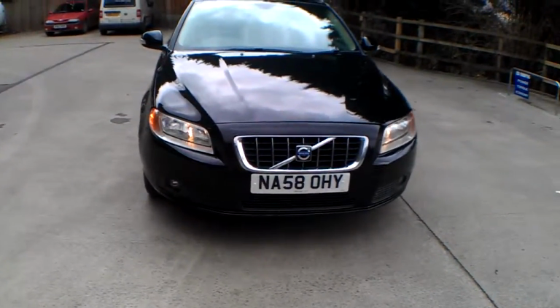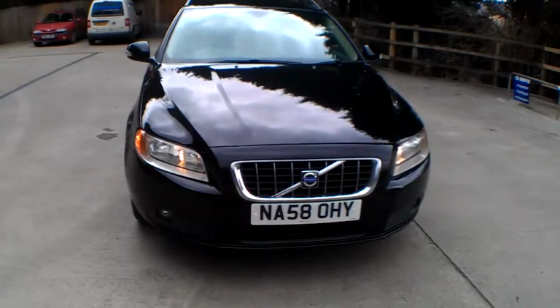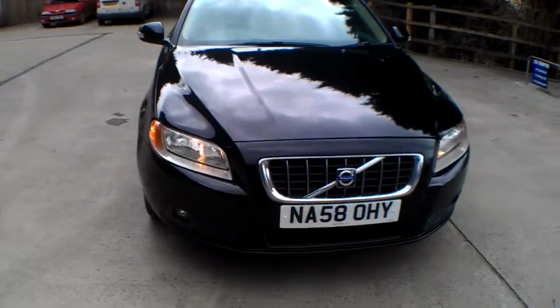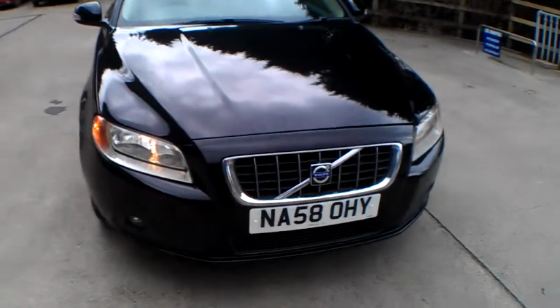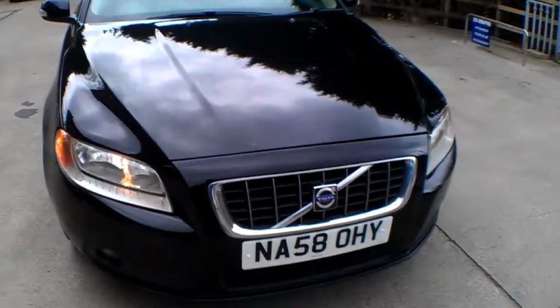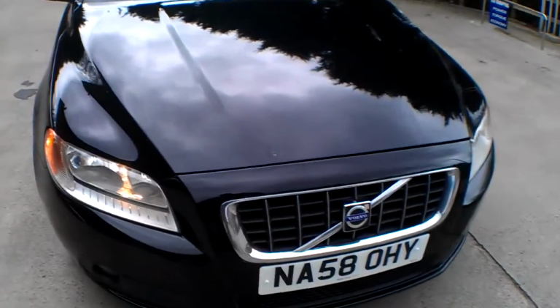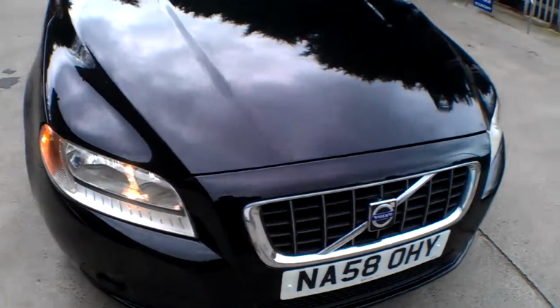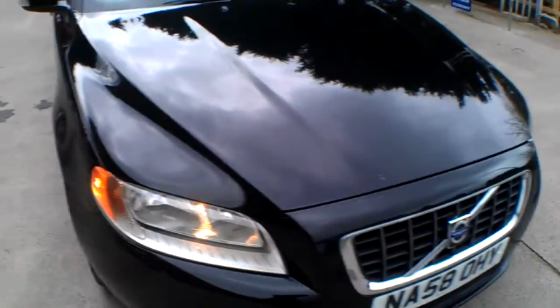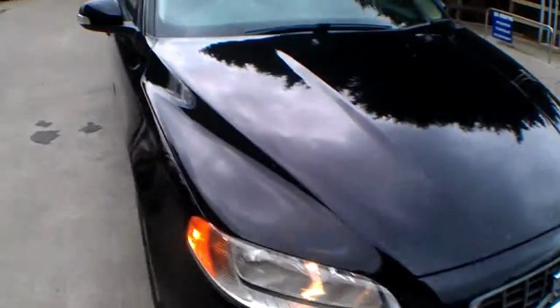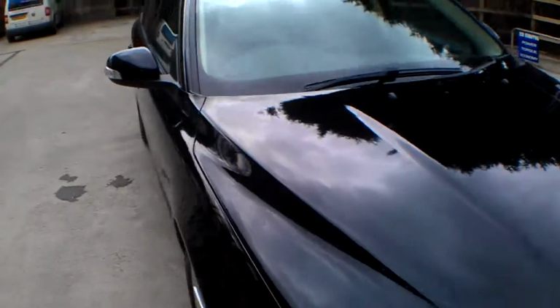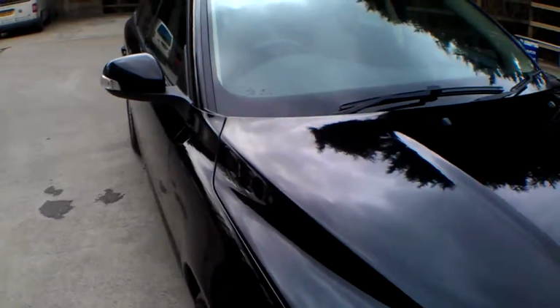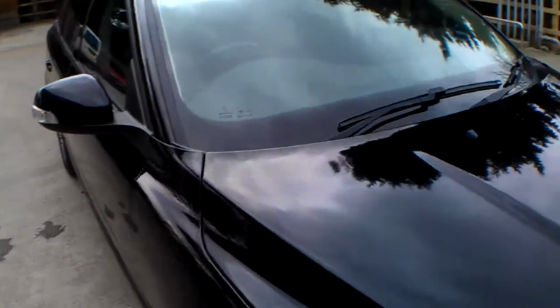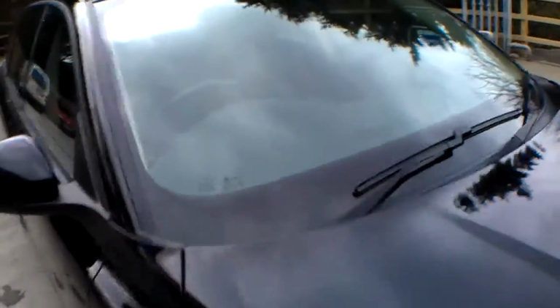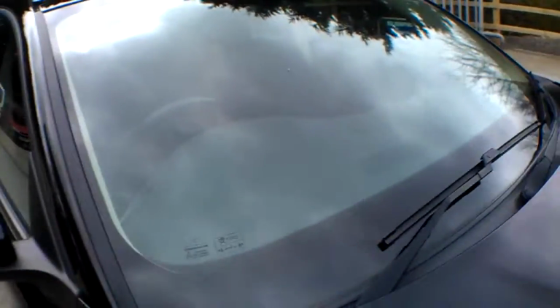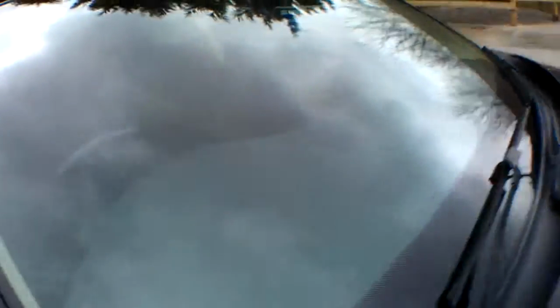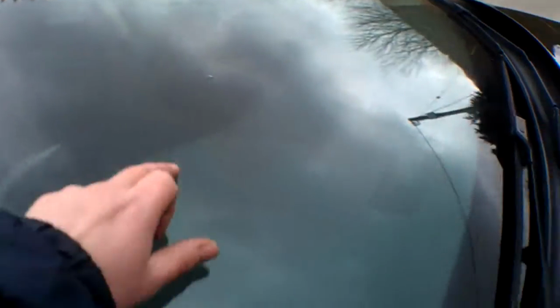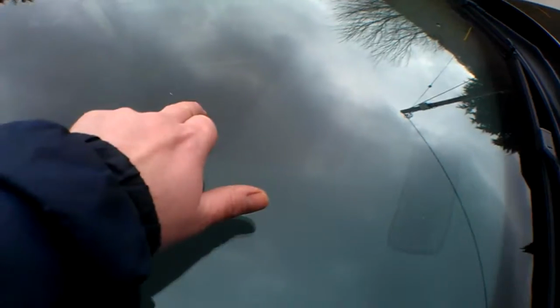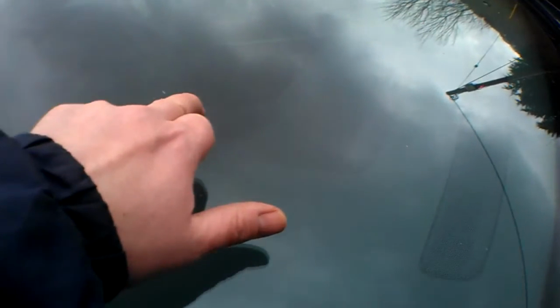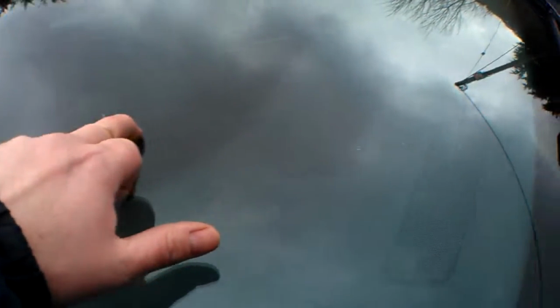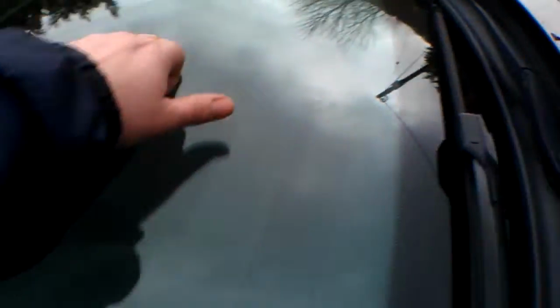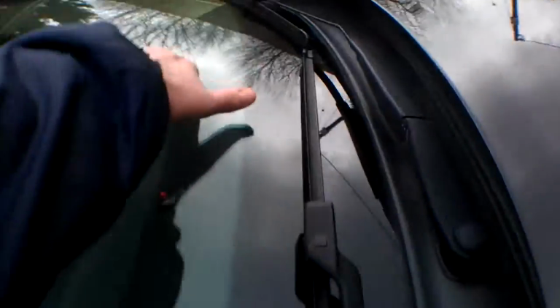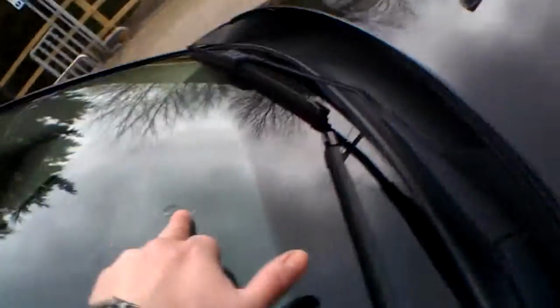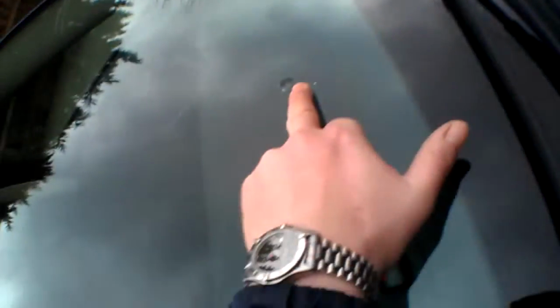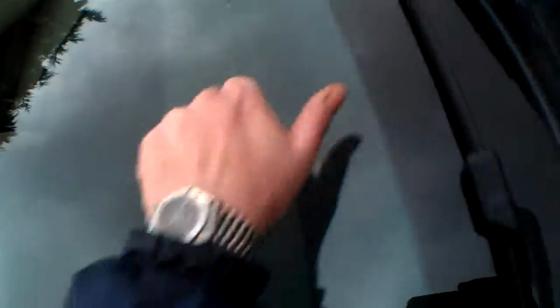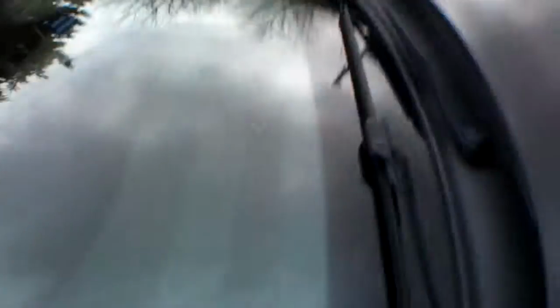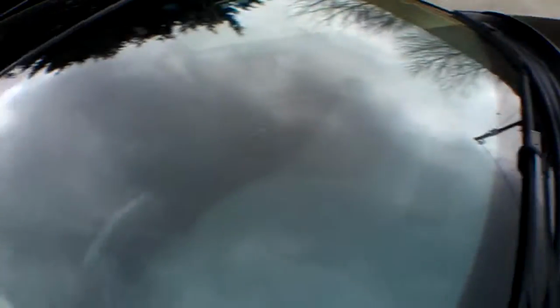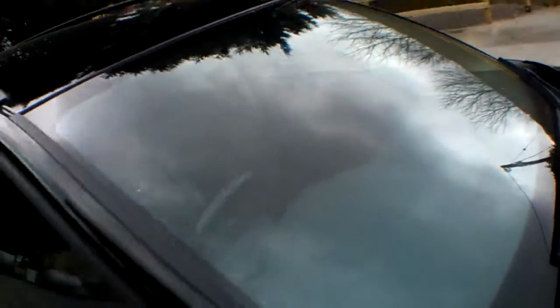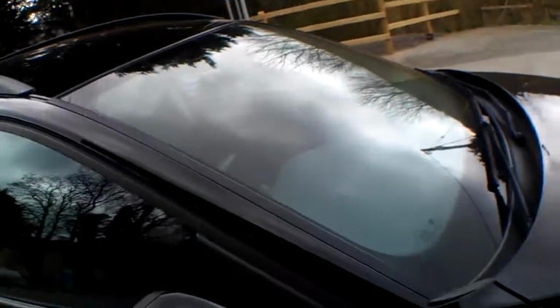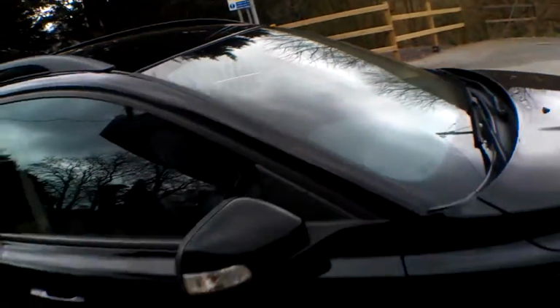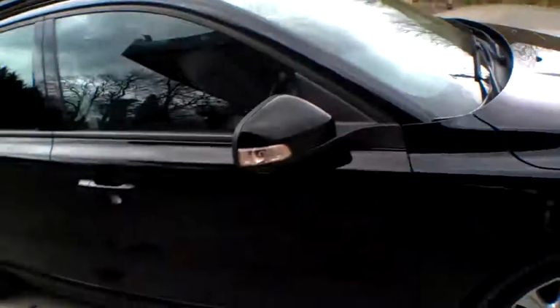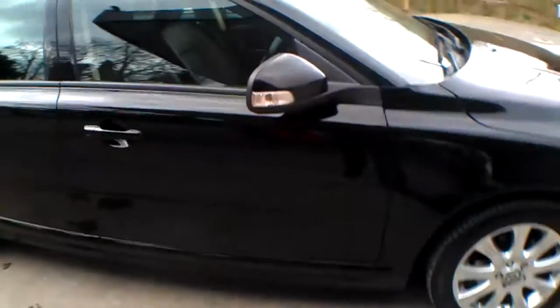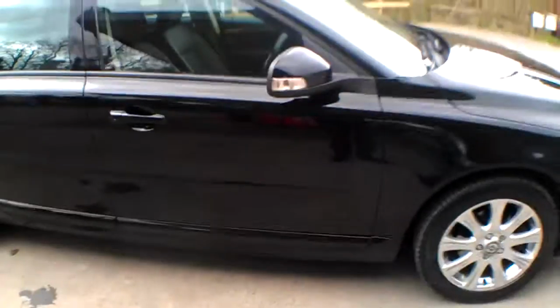A little bit of stone chipping to the front edge of the bonnet. There are a couple of minor stone chips, which are actually mentioned in the MOT. They can be repaired — we just put them on your windscreen insurance.